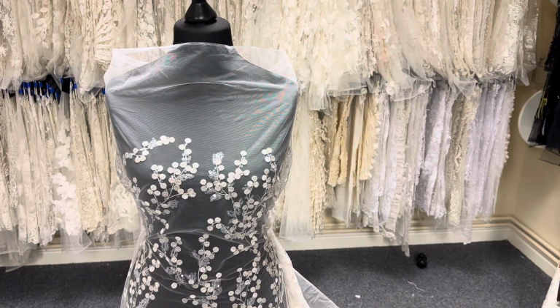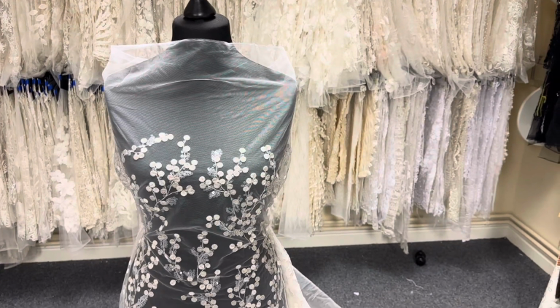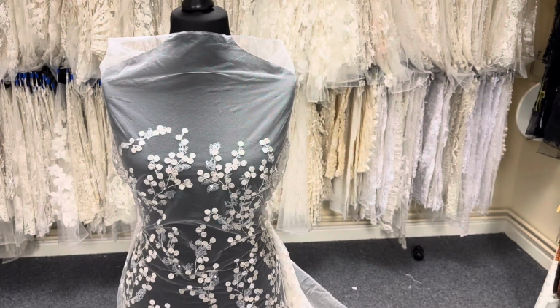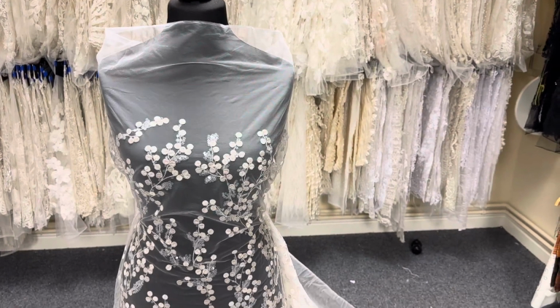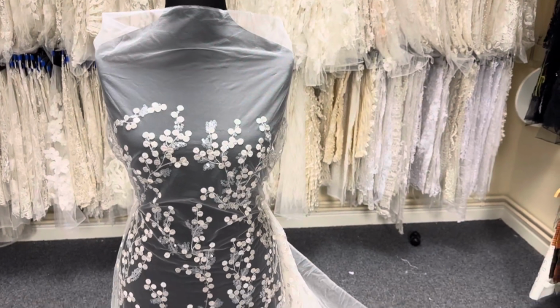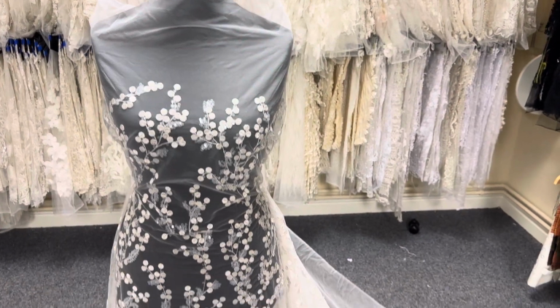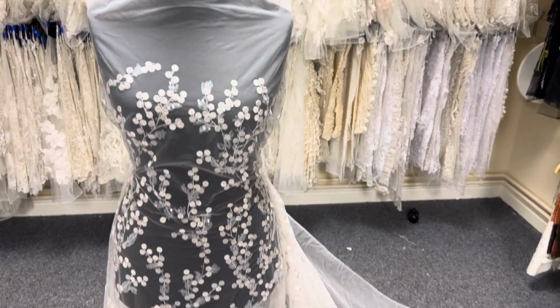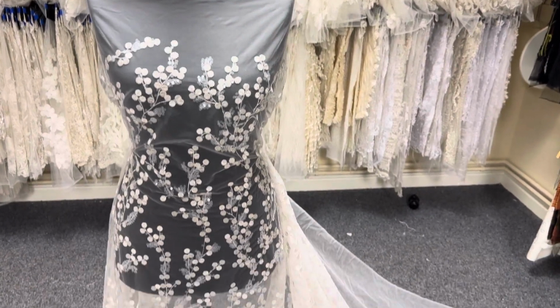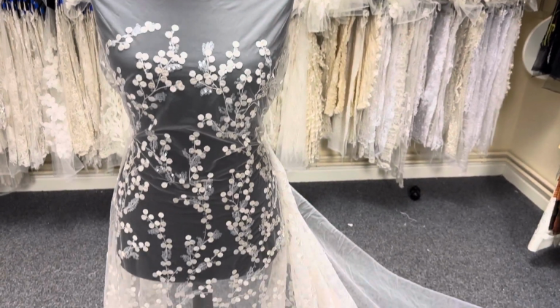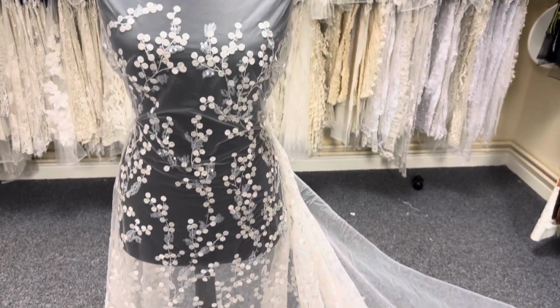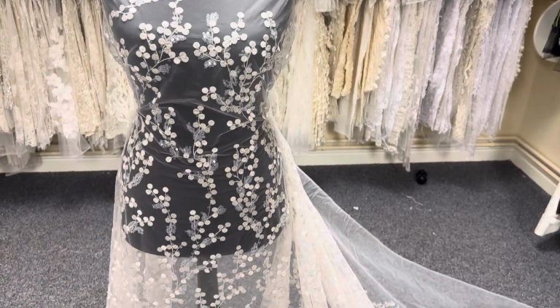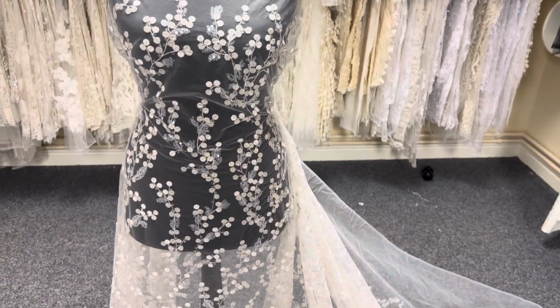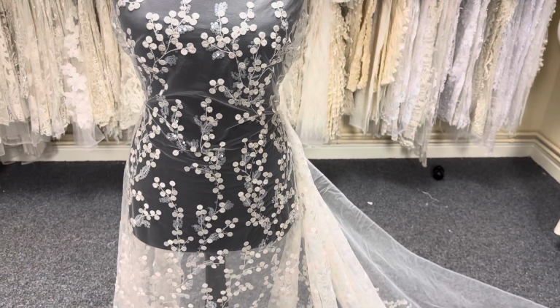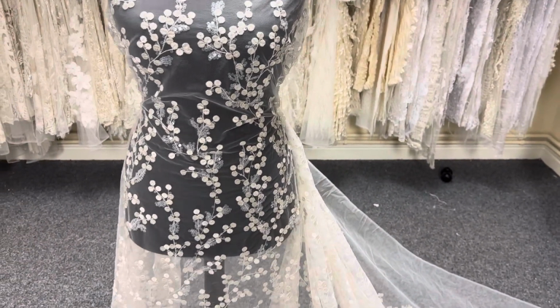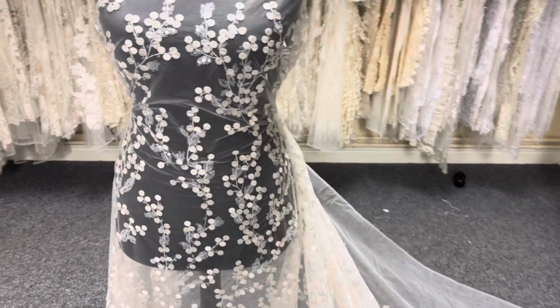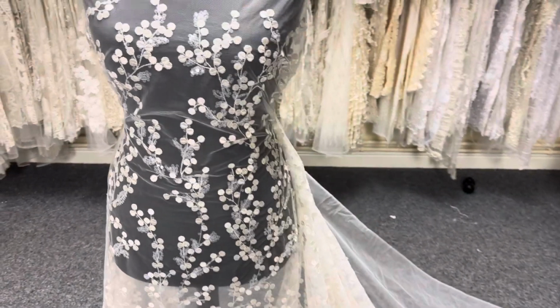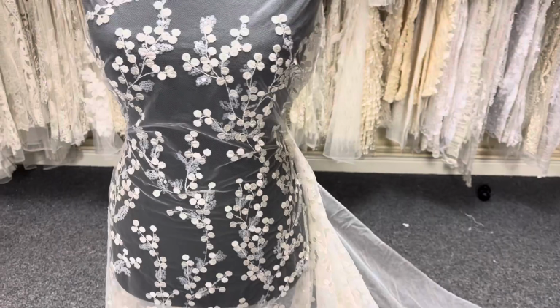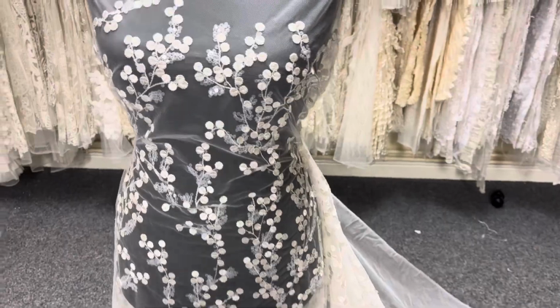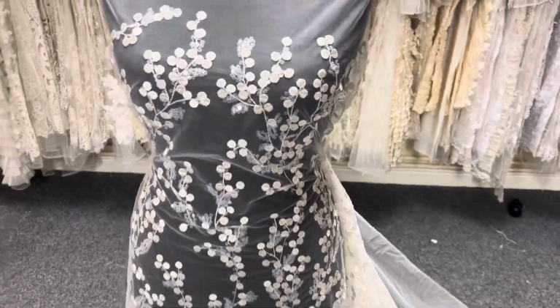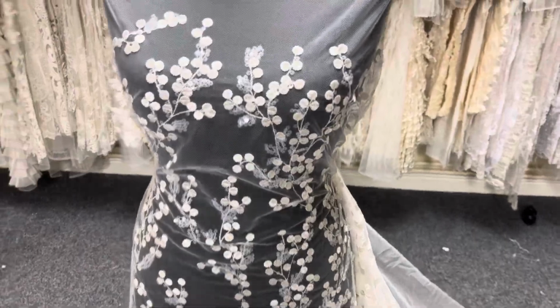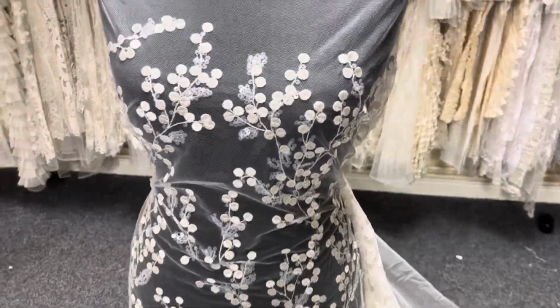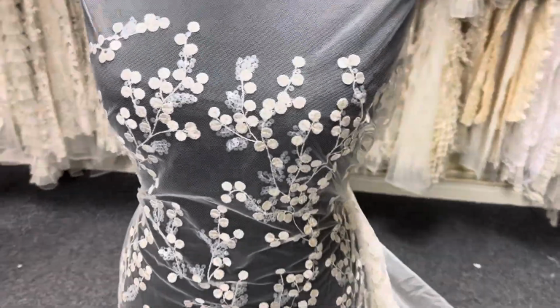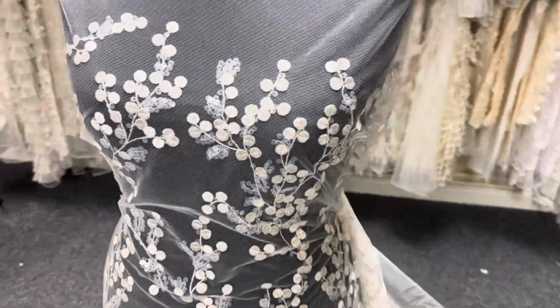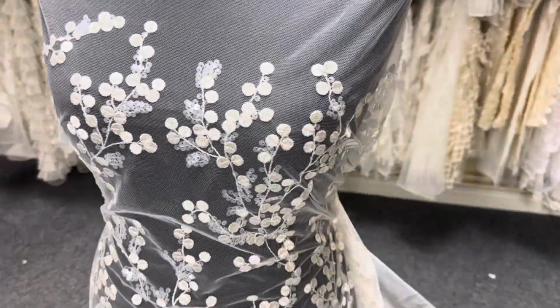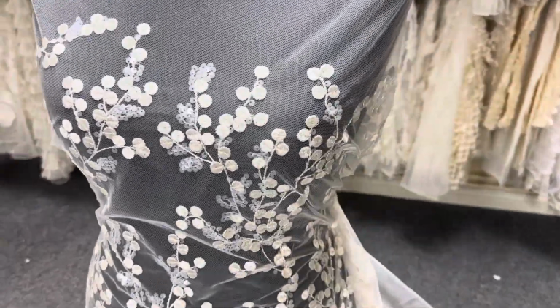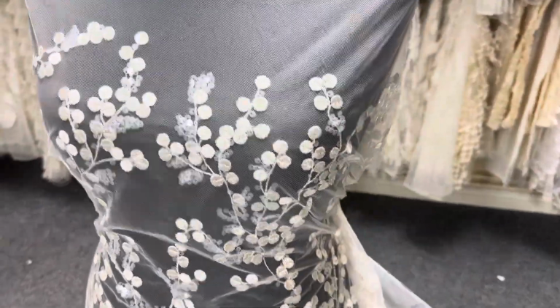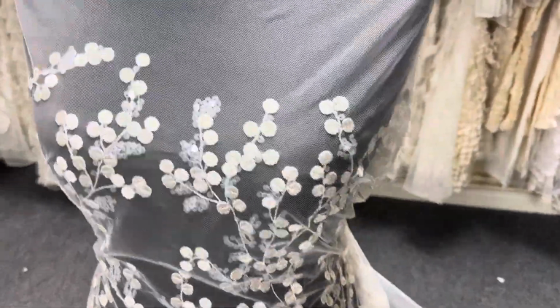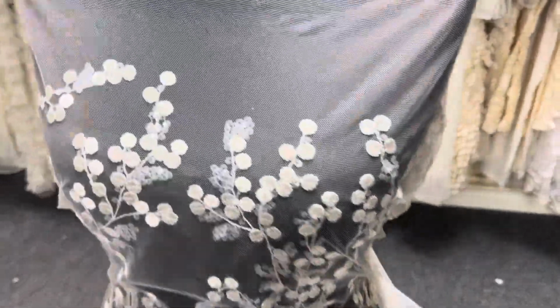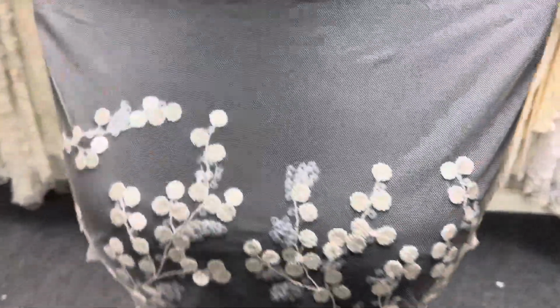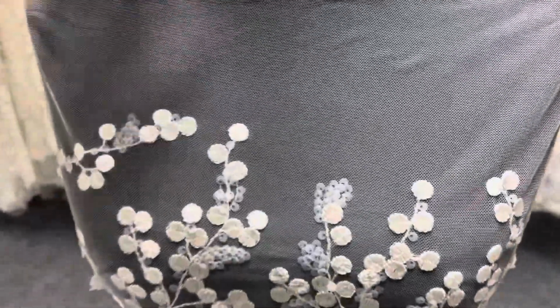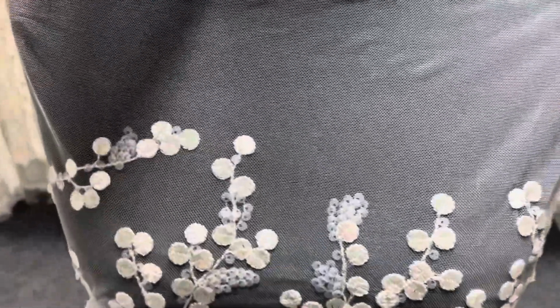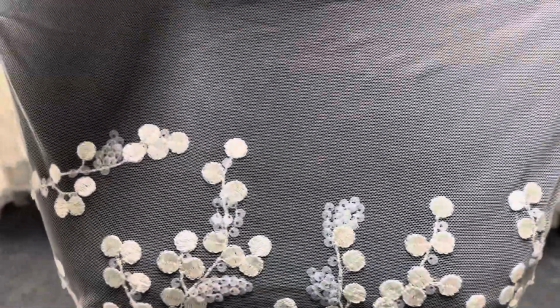Good afternoon from Bridal Fabrics. This is a really contemporary and elegant lace called Cheevis. It's got an ivory tulle base.